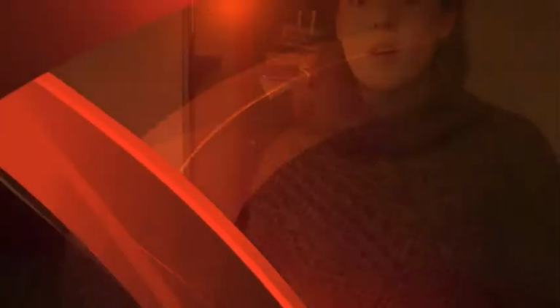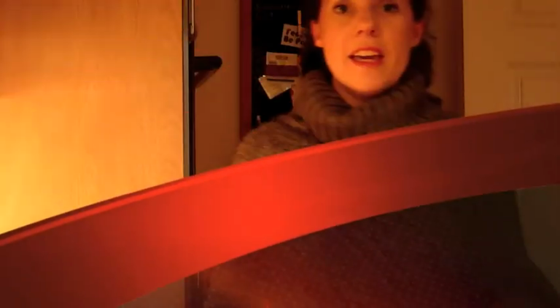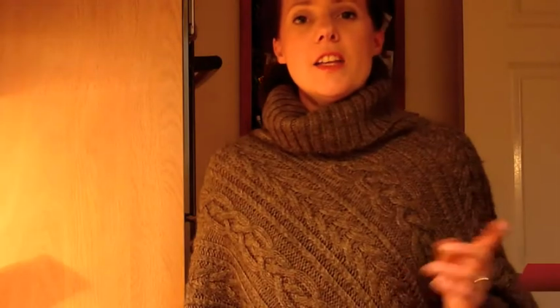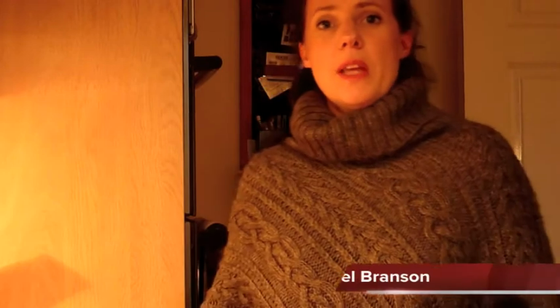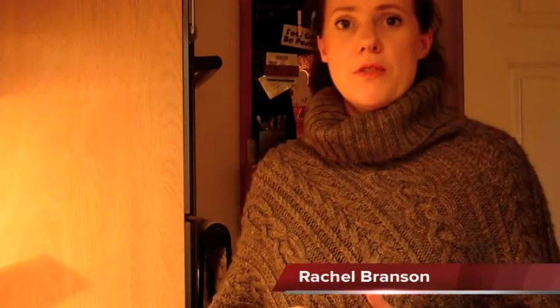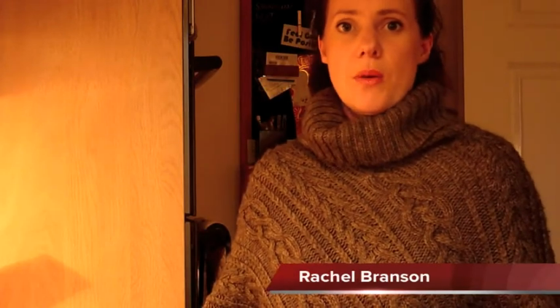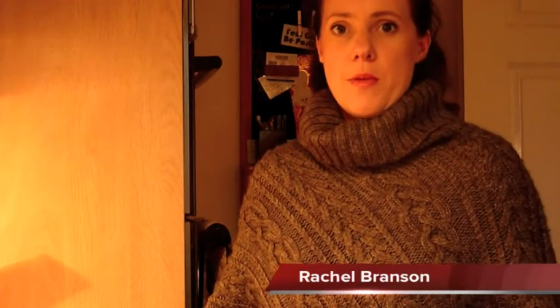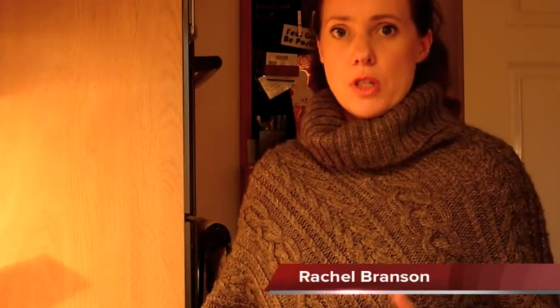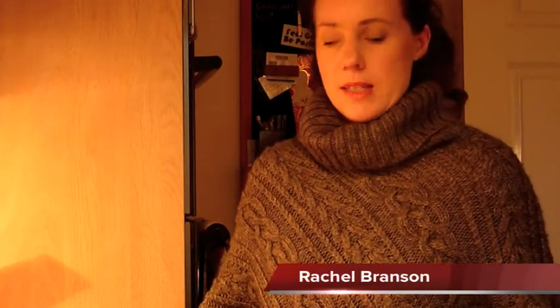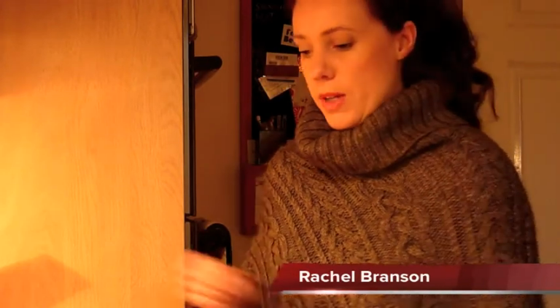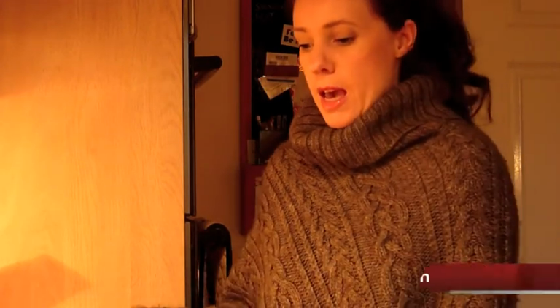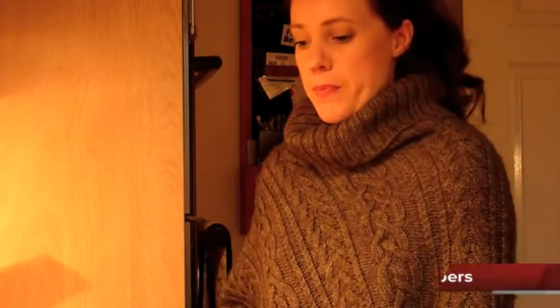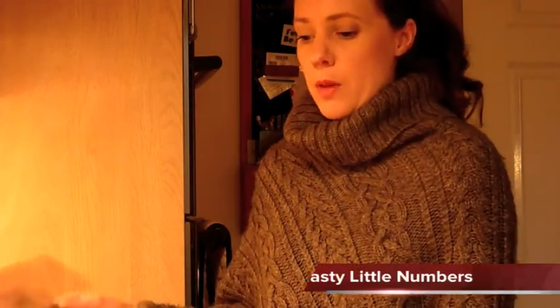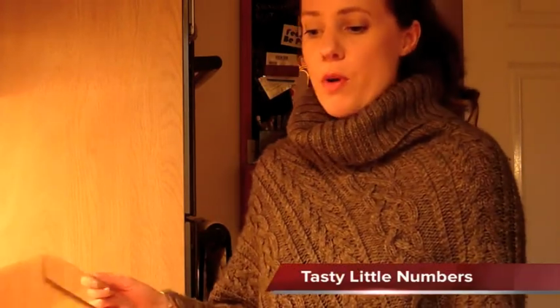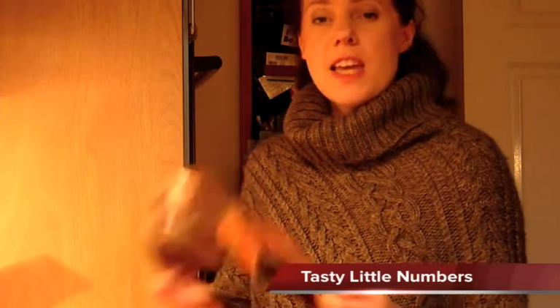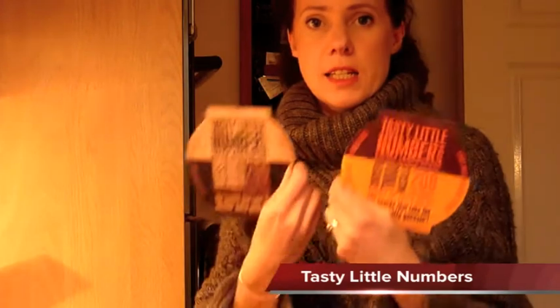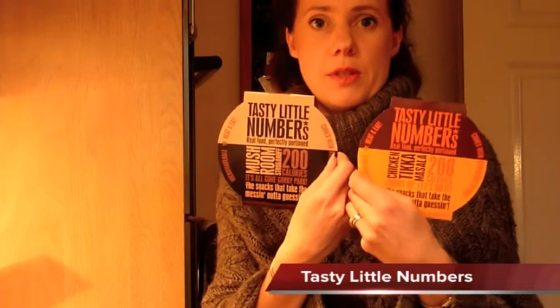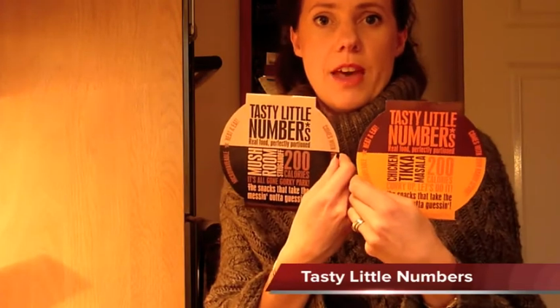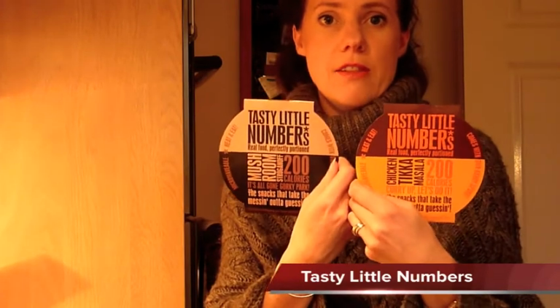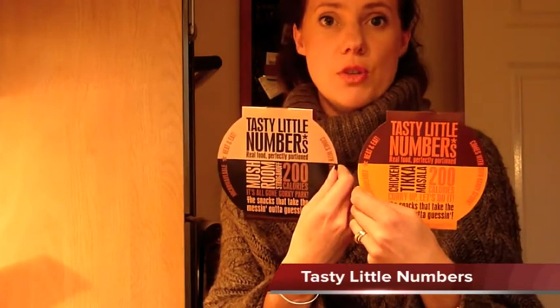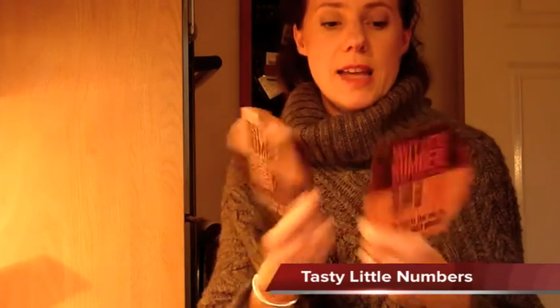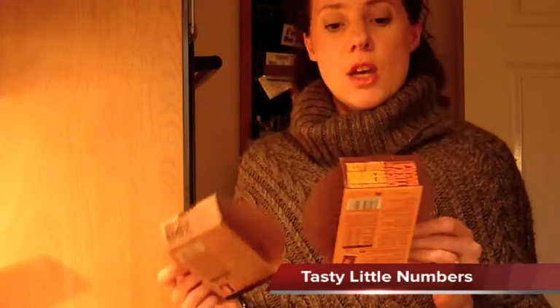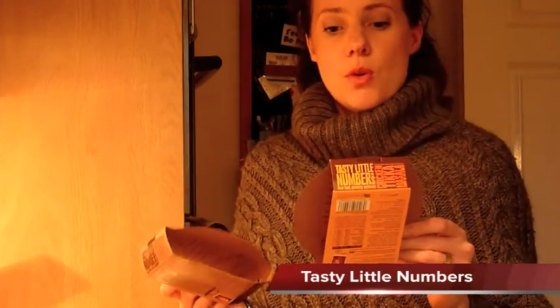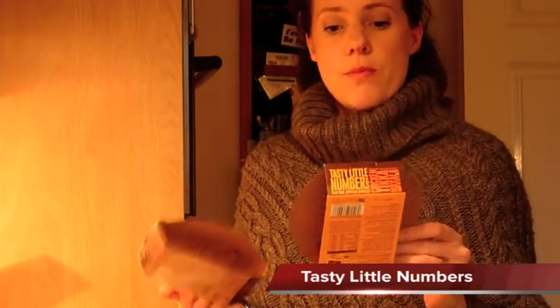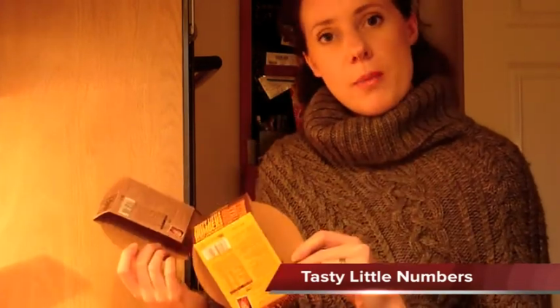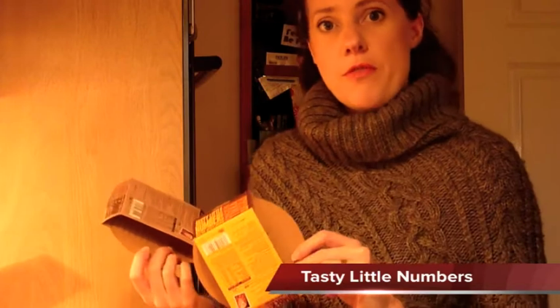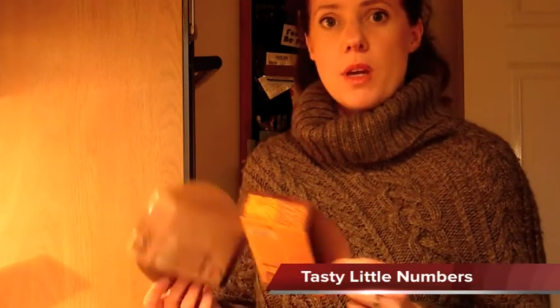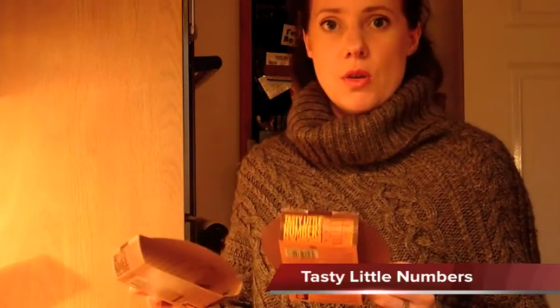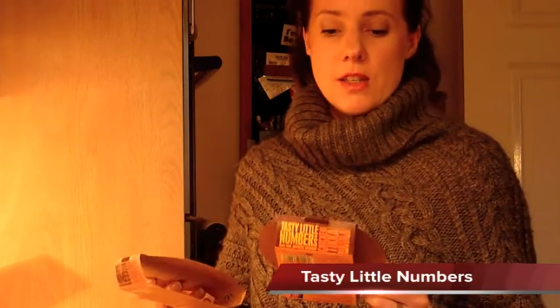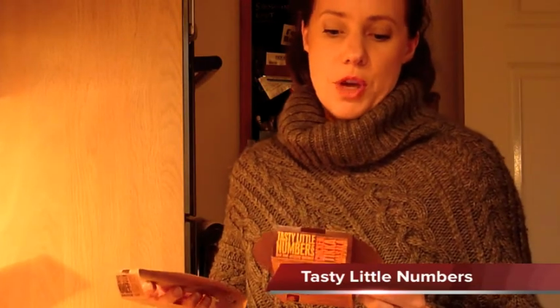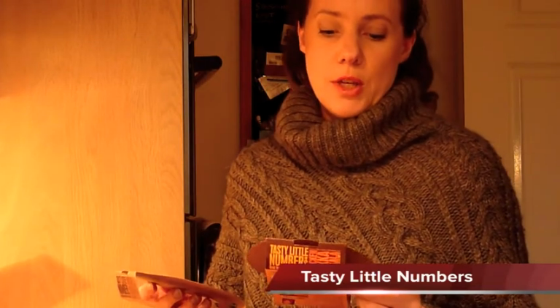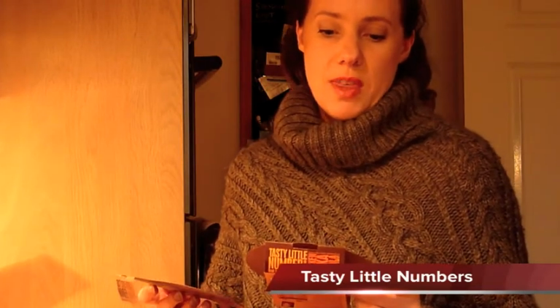Hi! Earlier this morning we did a video of some products that were sent in to us. There was a box of Tasty Little Numbers, some healthy calorie-controlled snacks. We've got a couple in the oven which we're going to taste for you and let you know what we think.